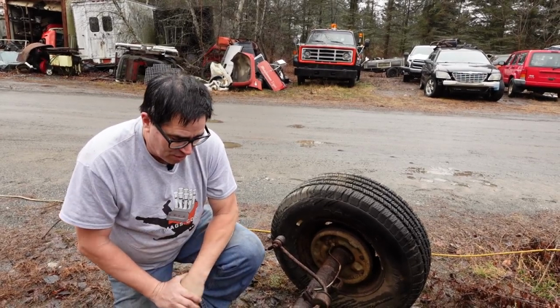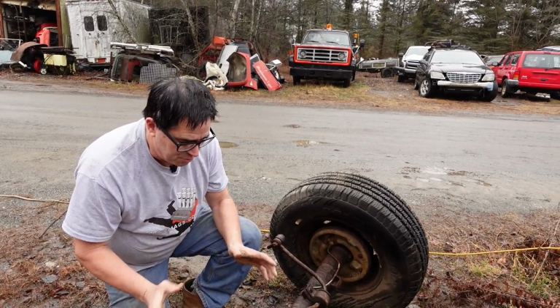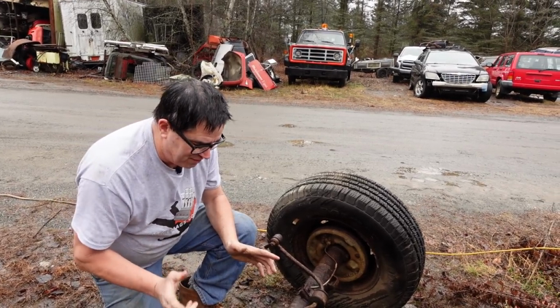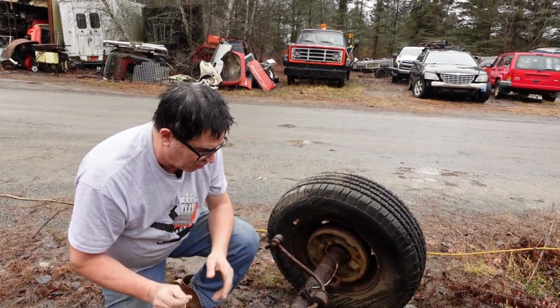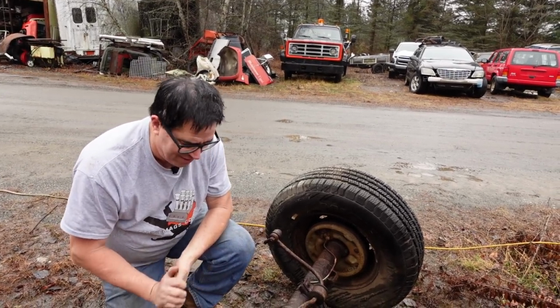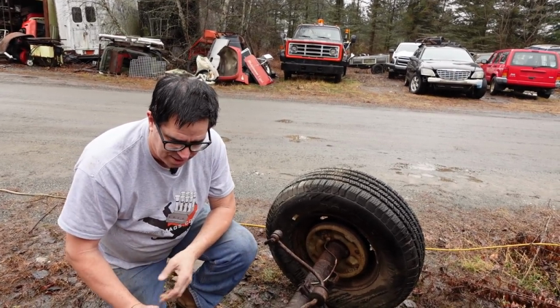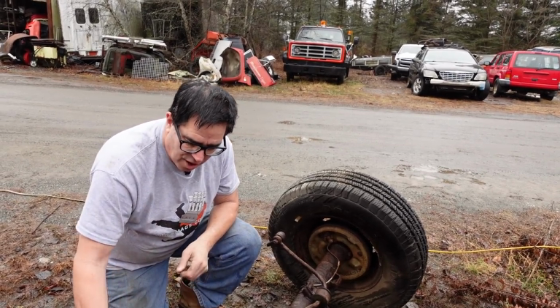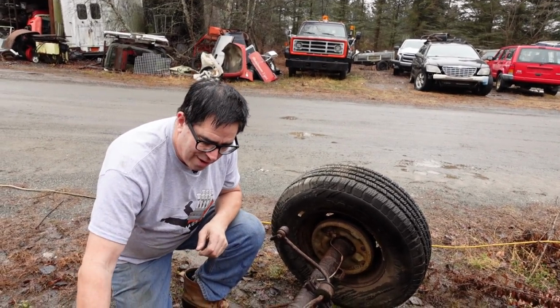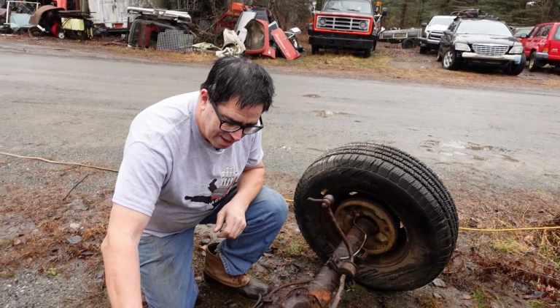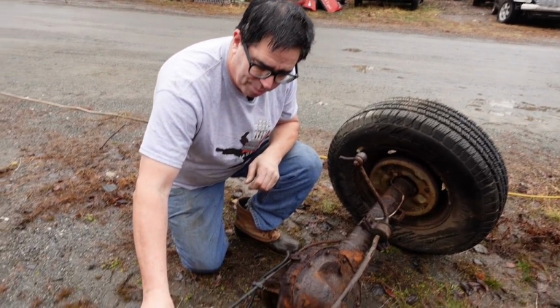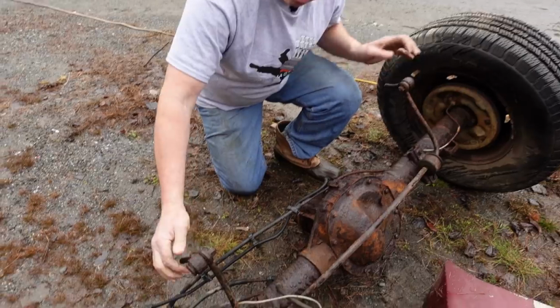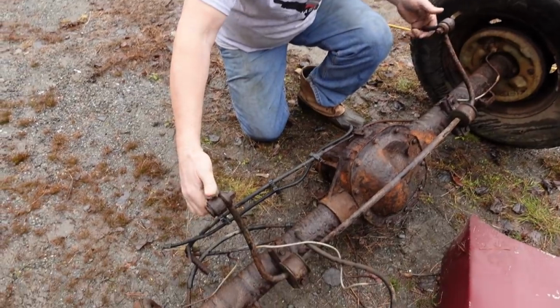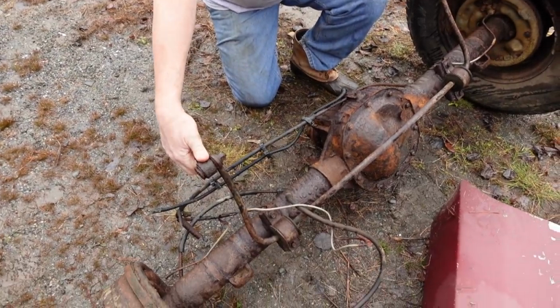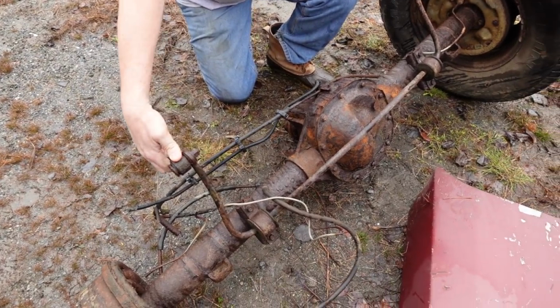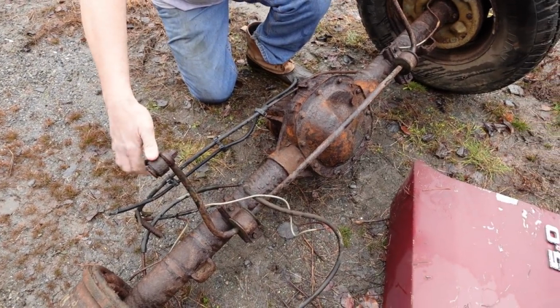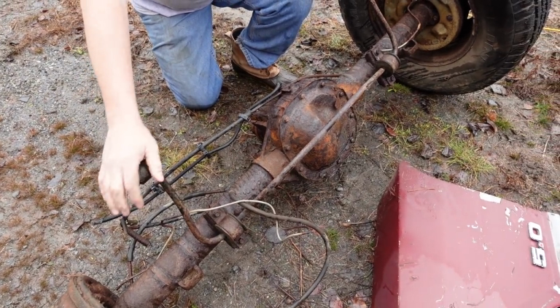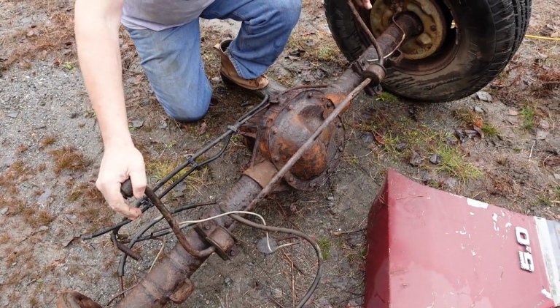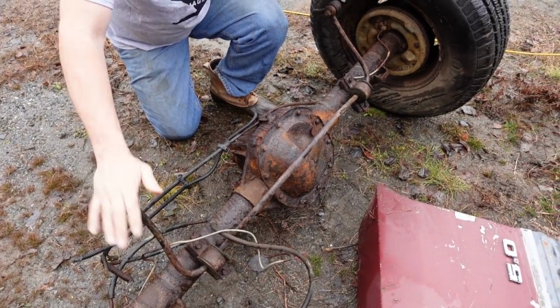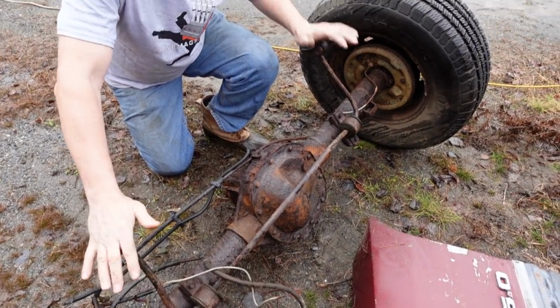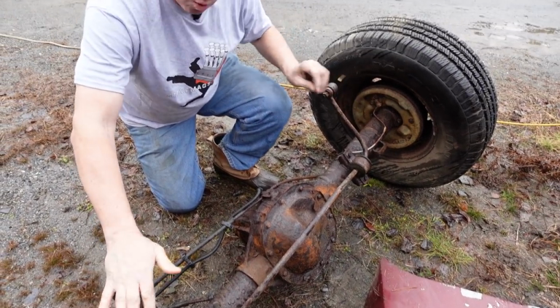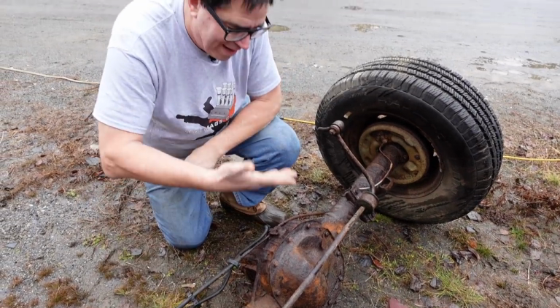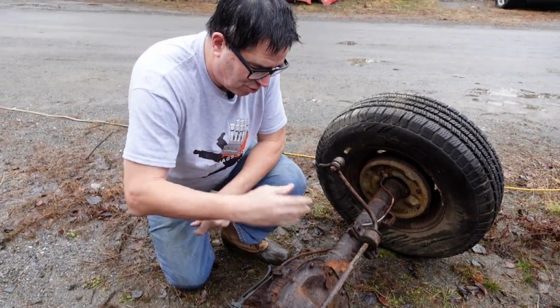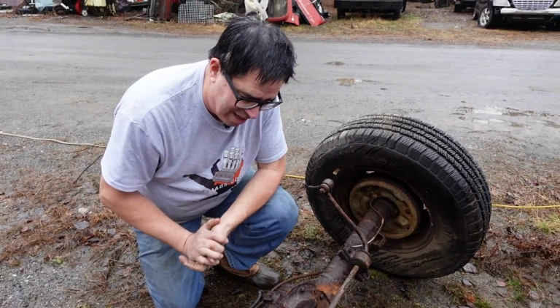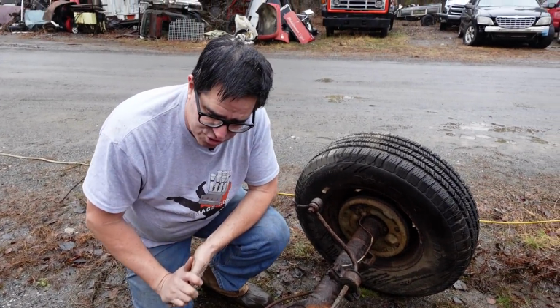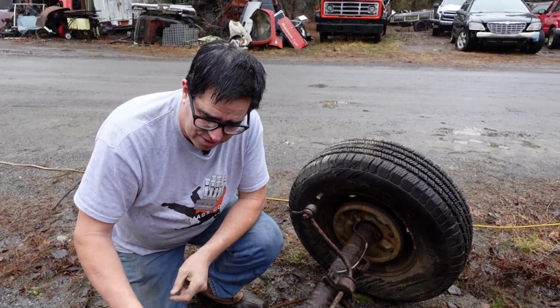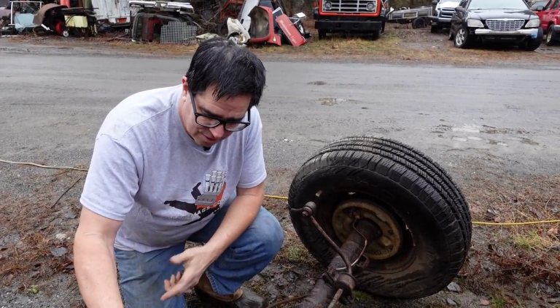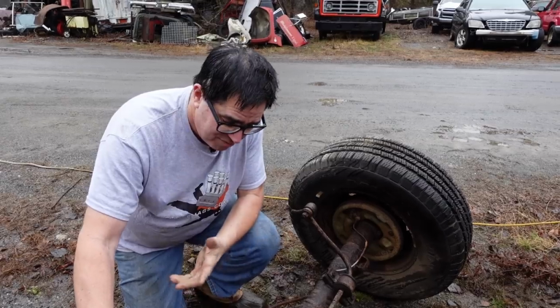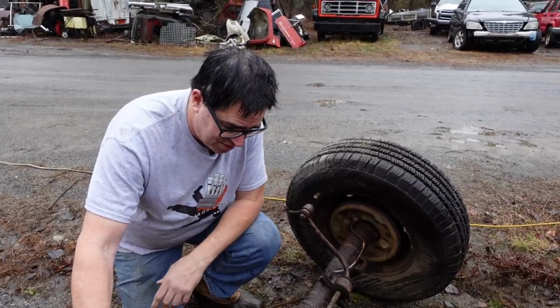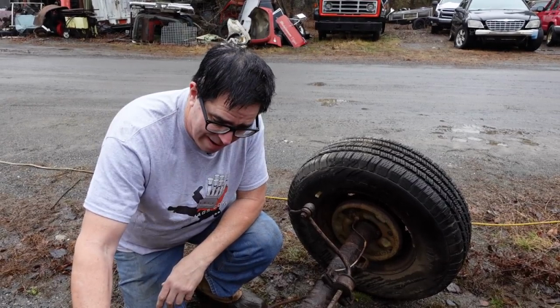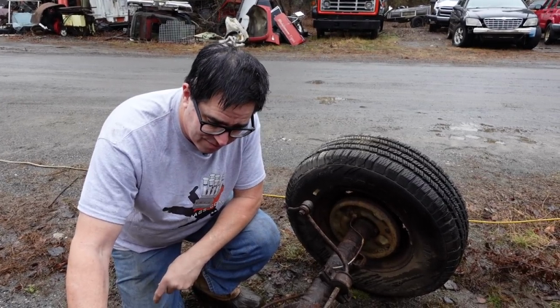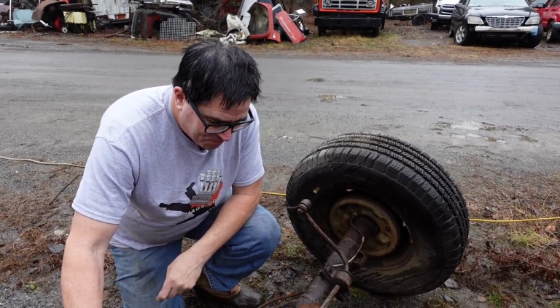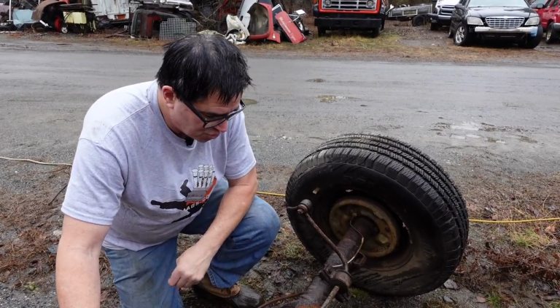Some things we see on this one that are kind of interesting are the rear anti-roll bar right here. These links would go up to the frame of the pickup truck or the Ranger or whatever SUV this thing came out of.